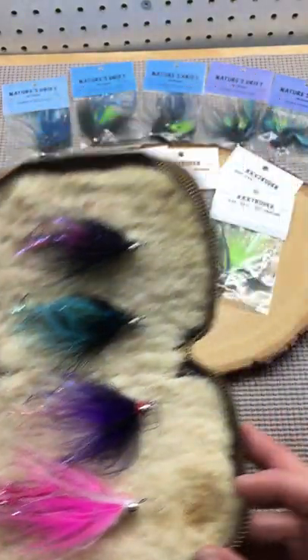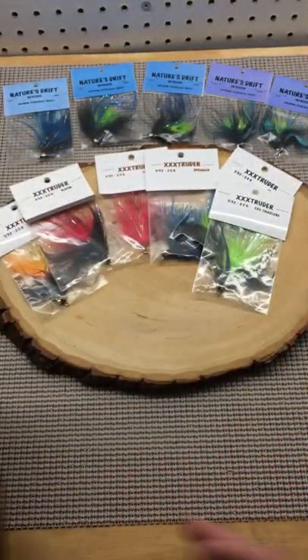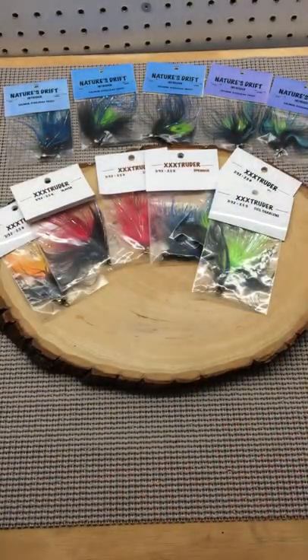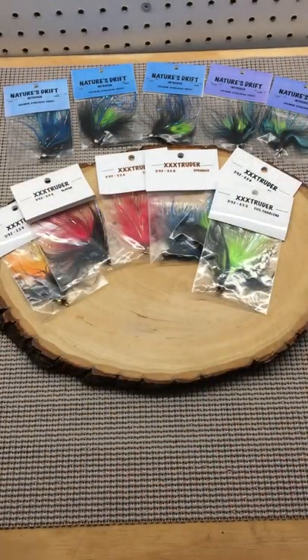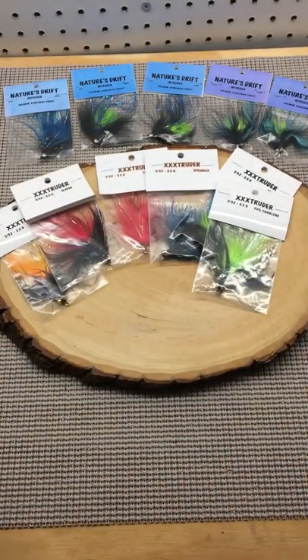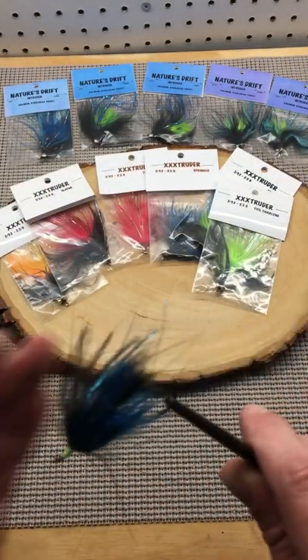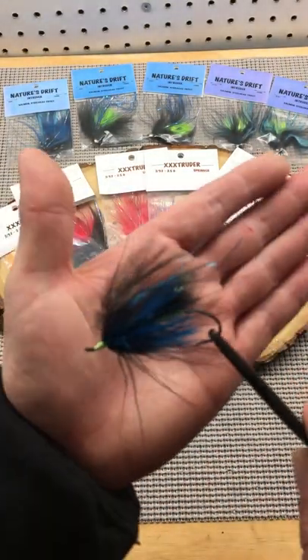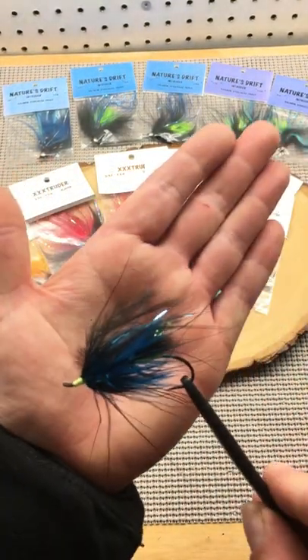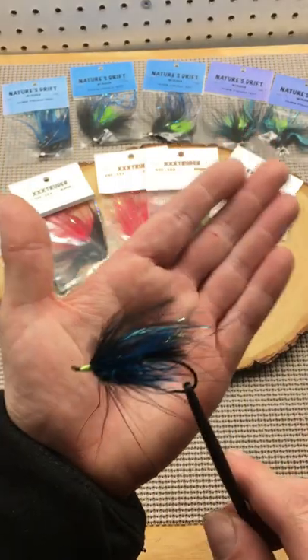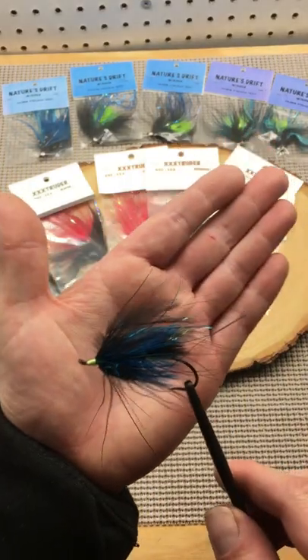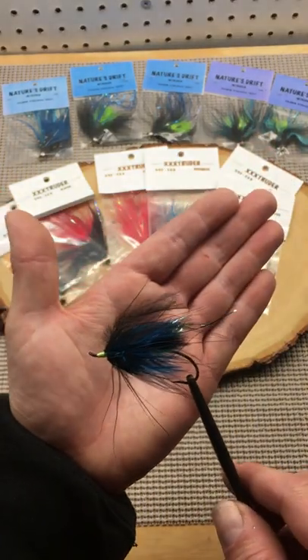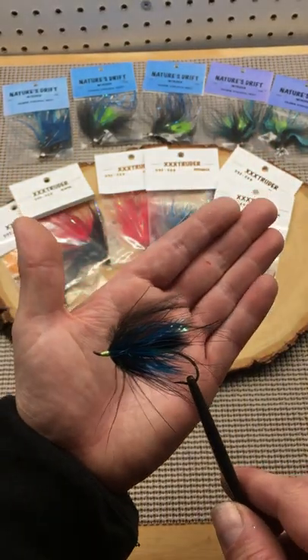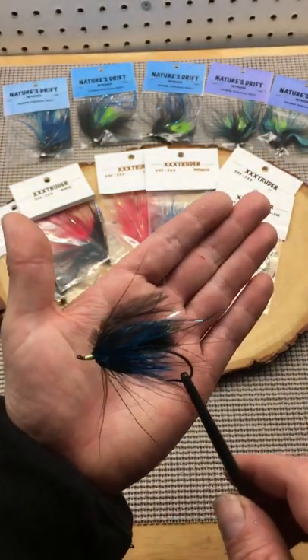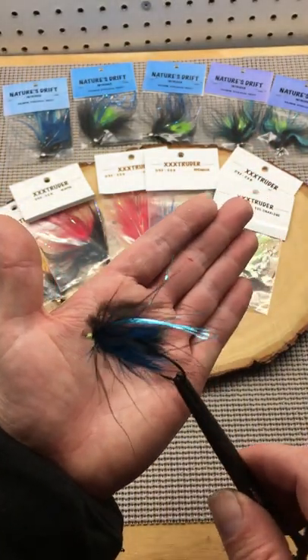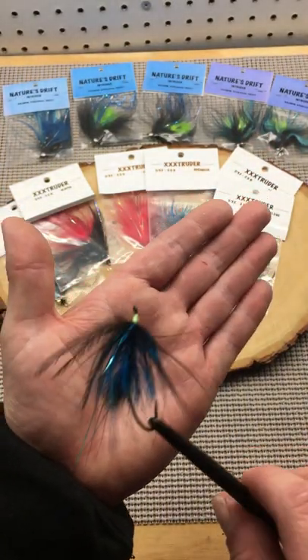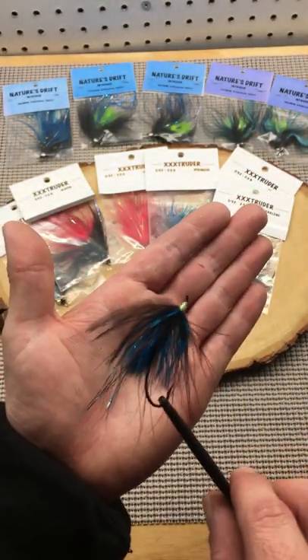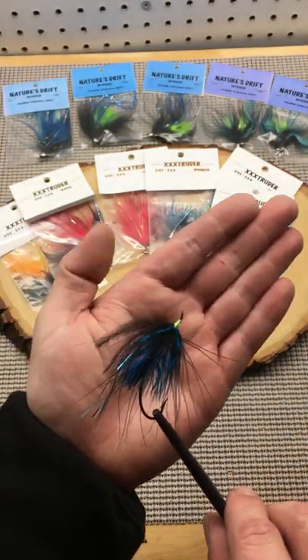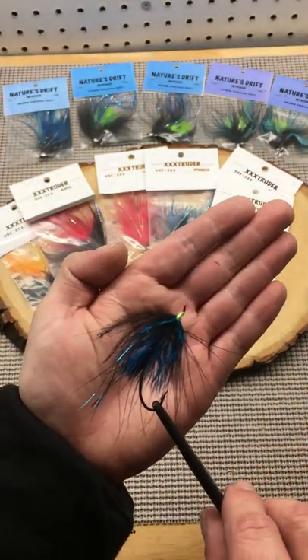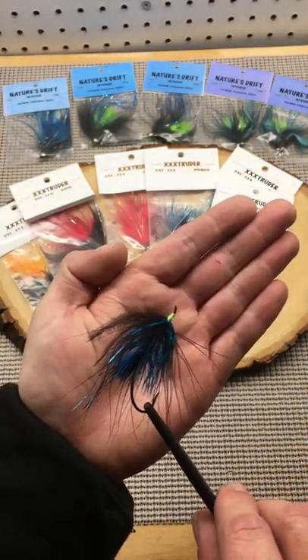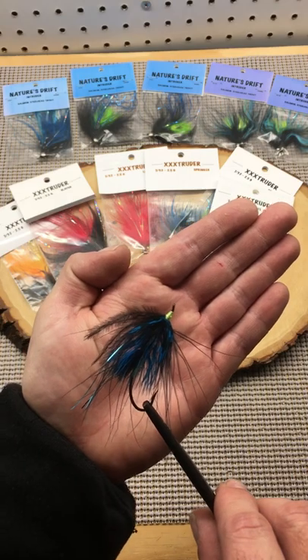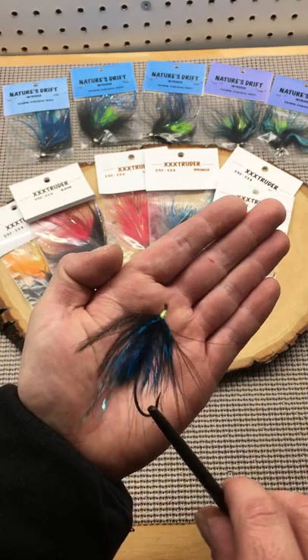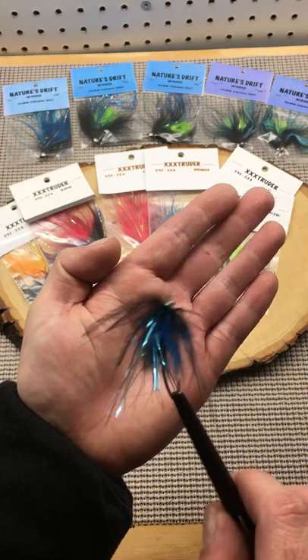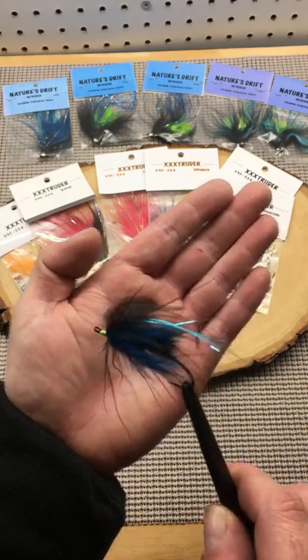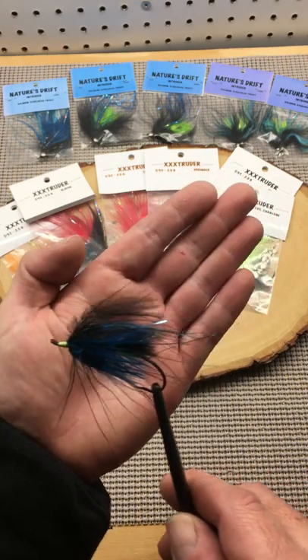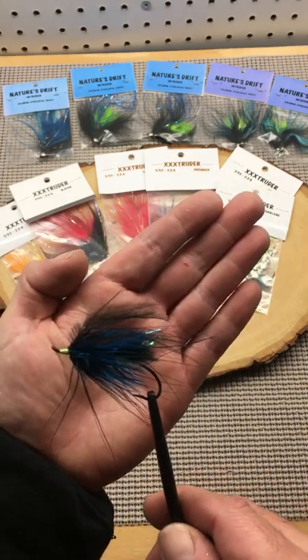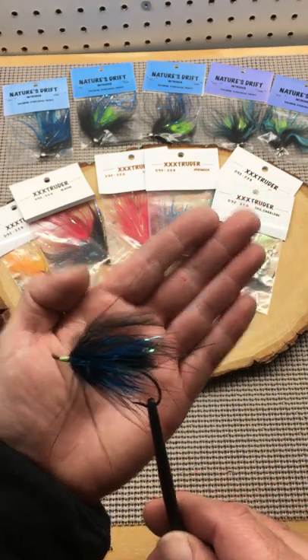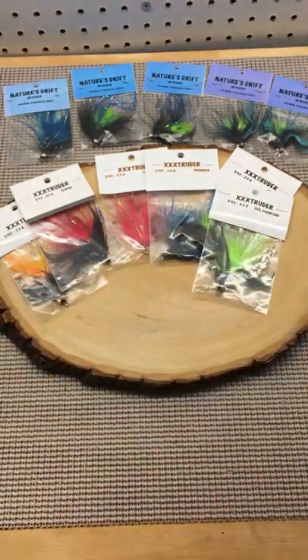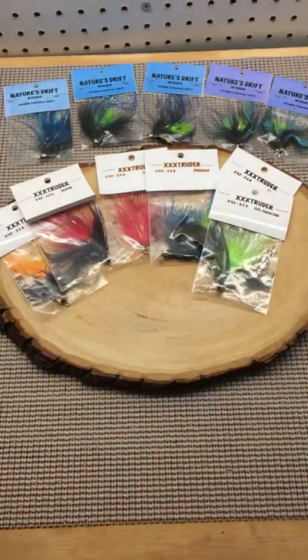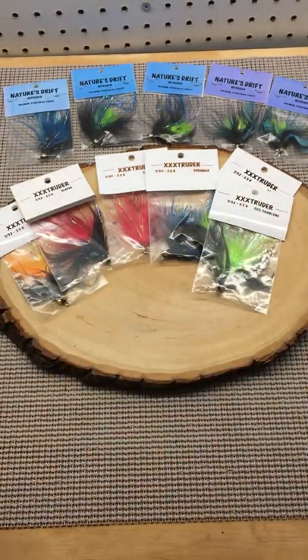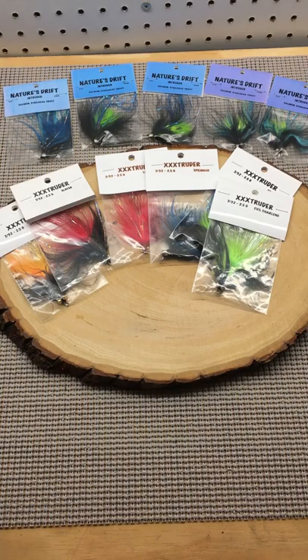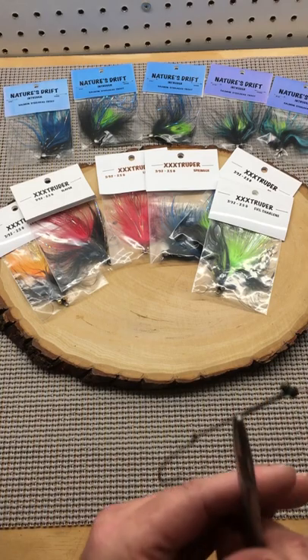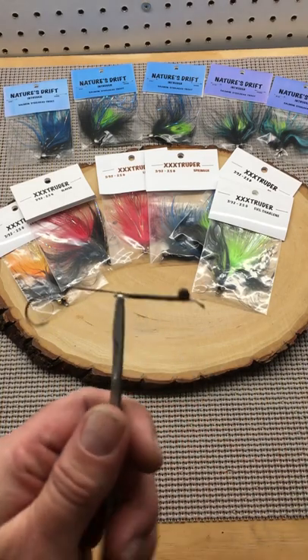Always have unweighted follow-up flies in your arsenal too. When you start ticking on the bottom, you can easily replace your fly instead of changing your sink tip. Another tip for if you're tying your own: